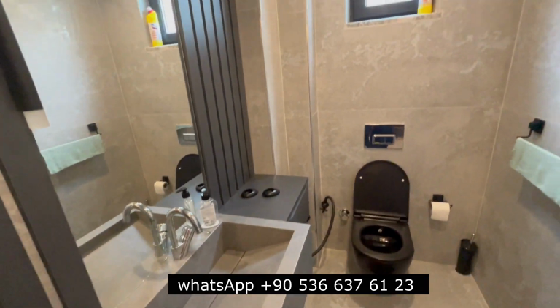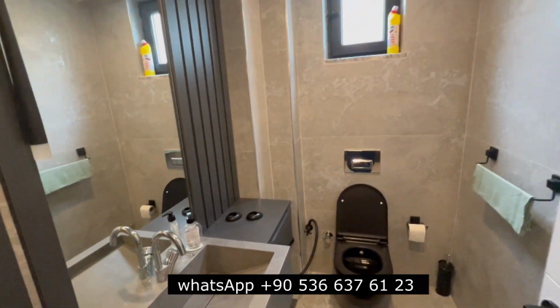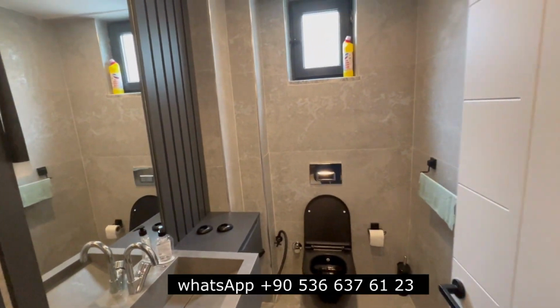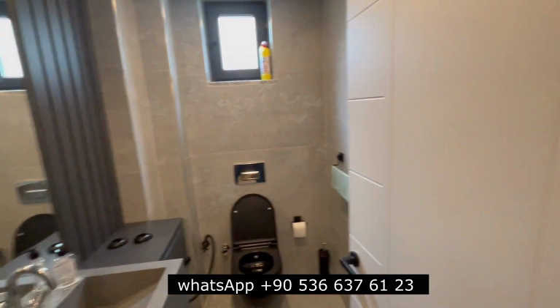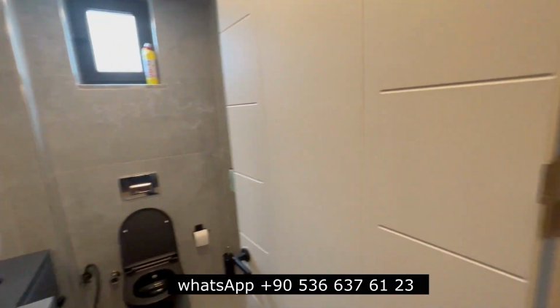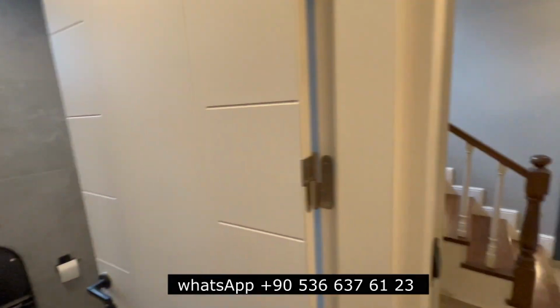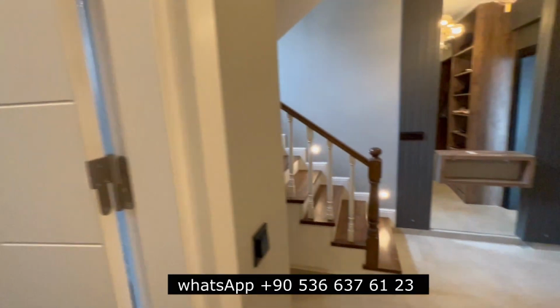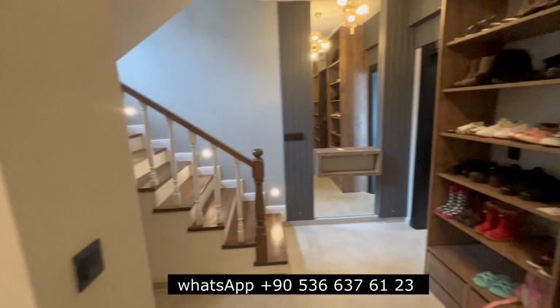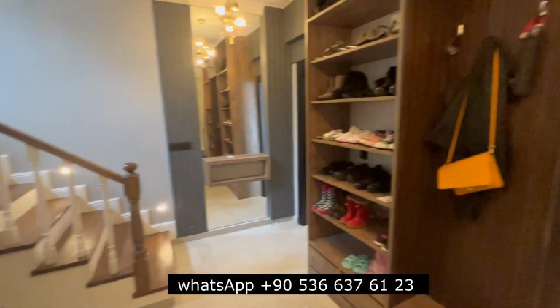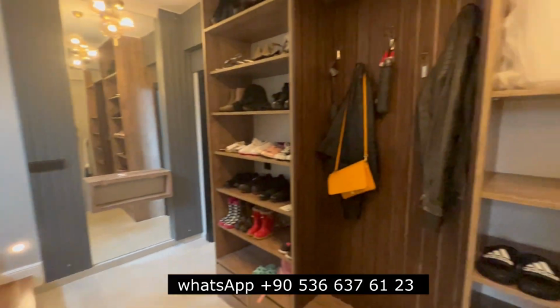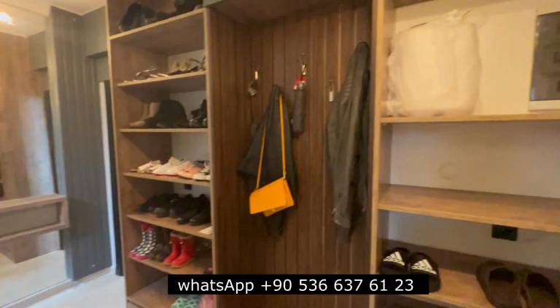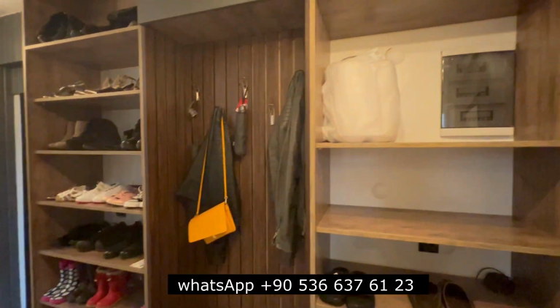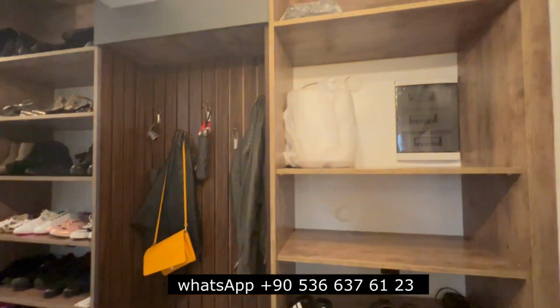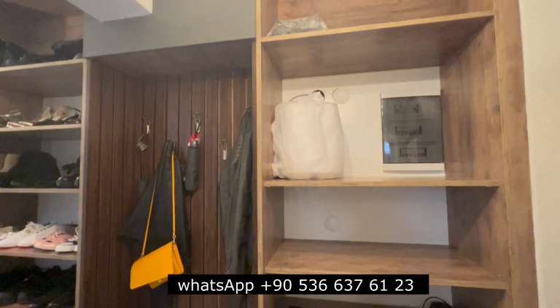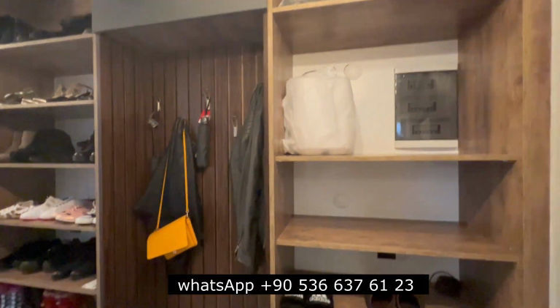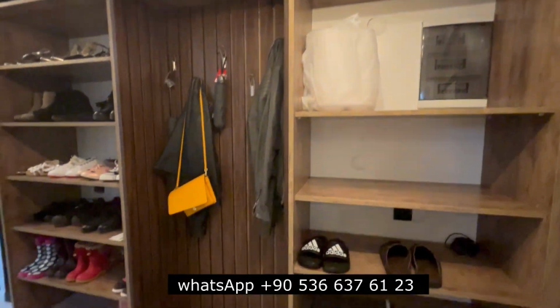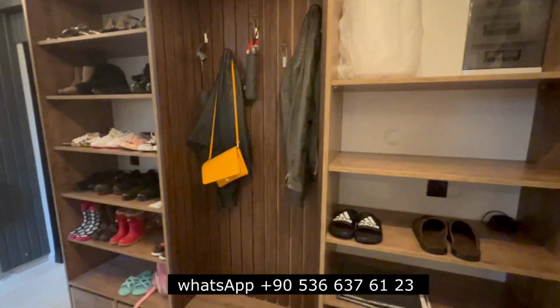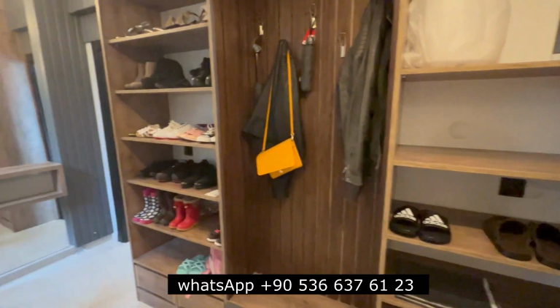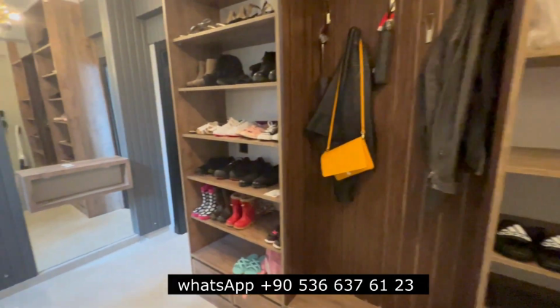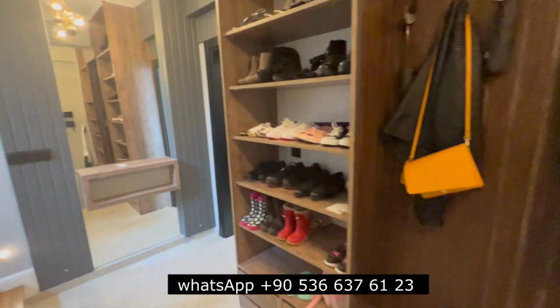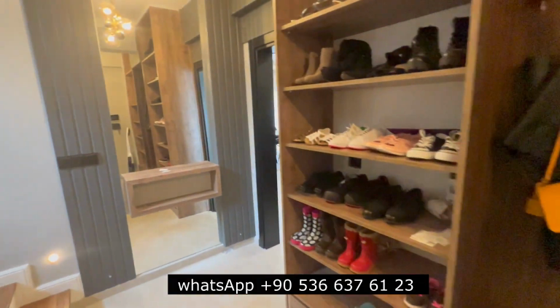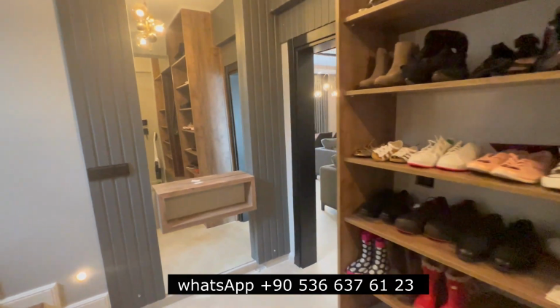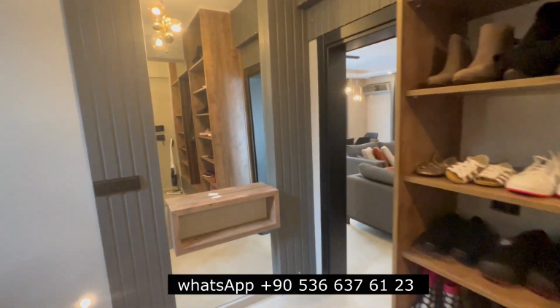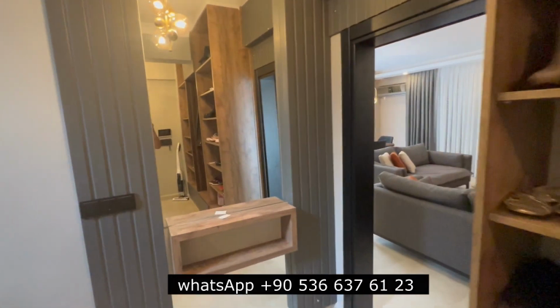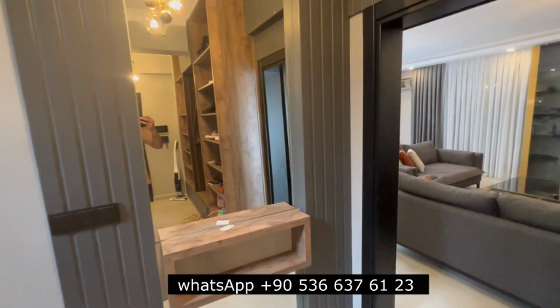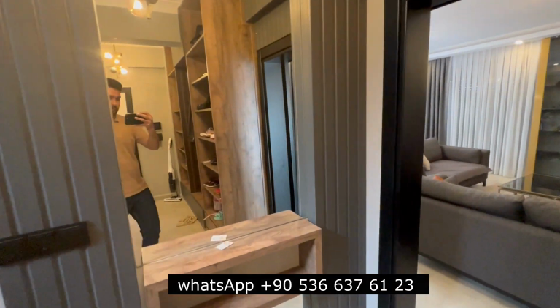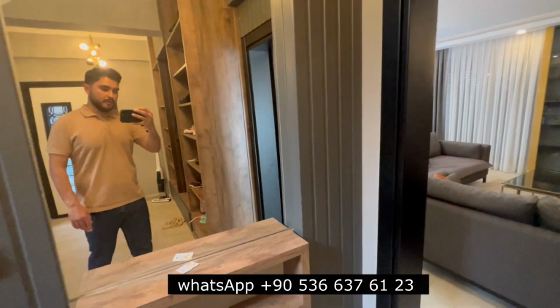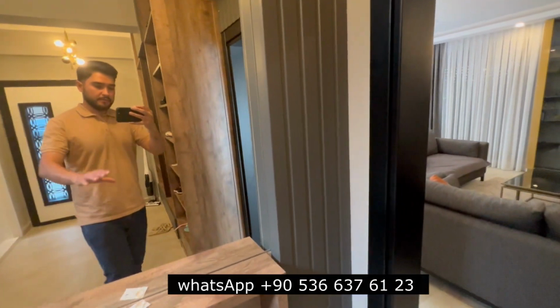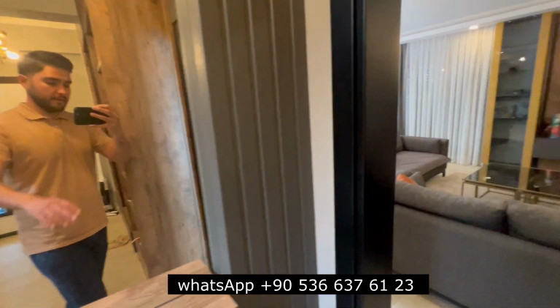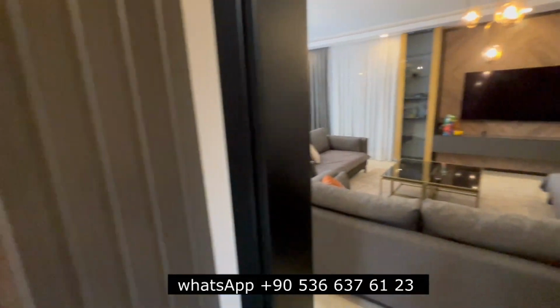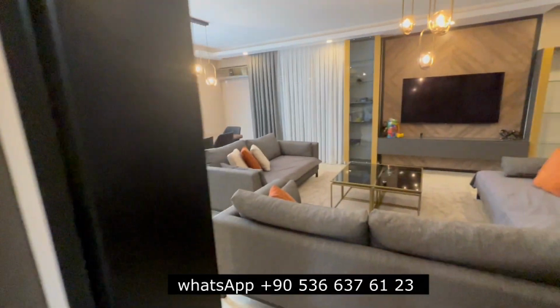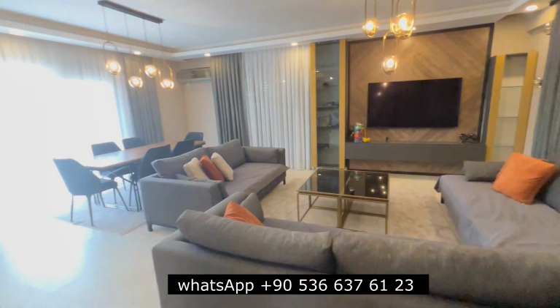That's the bathroom when you enter on the left side. Here is the cabinet to put your shoes. The design is like this — you put a mirror there.